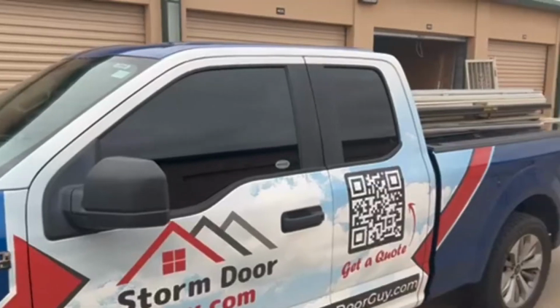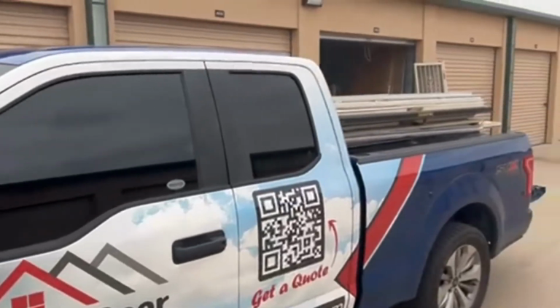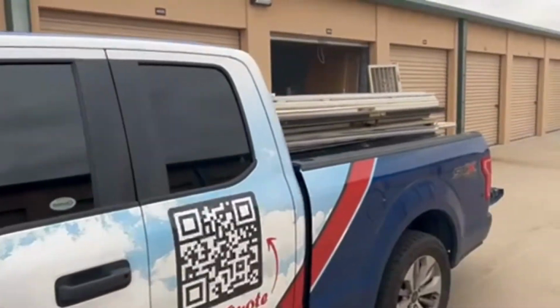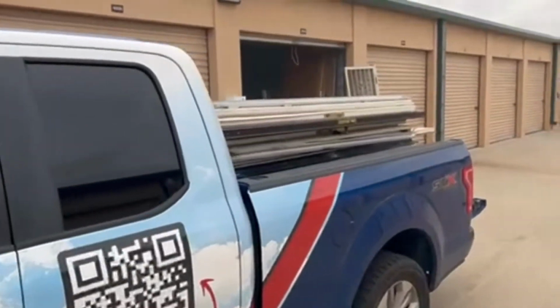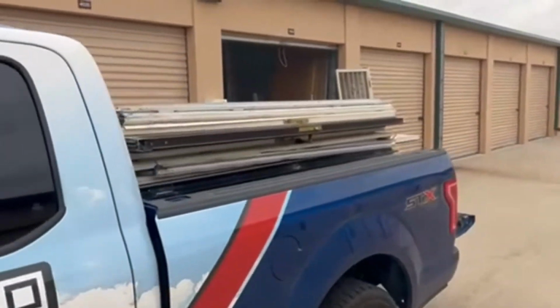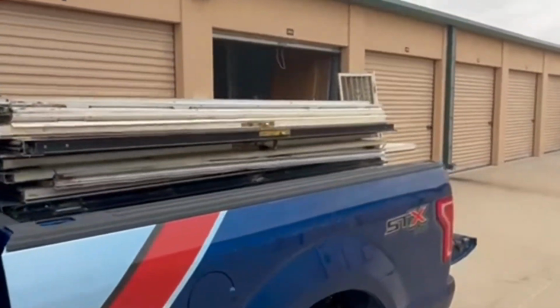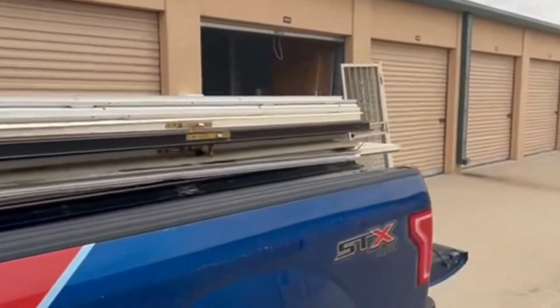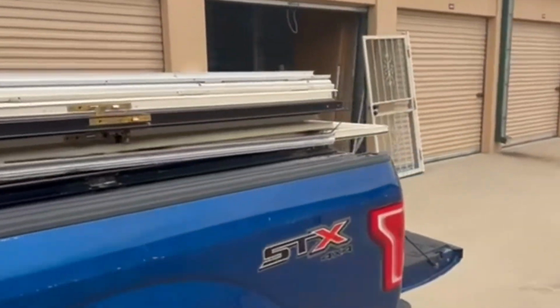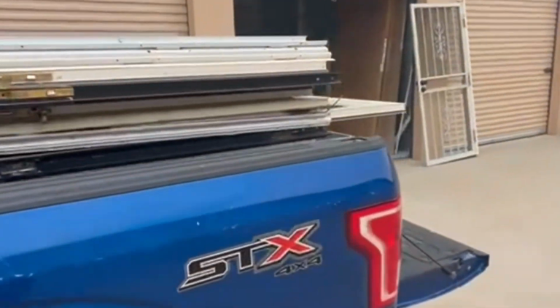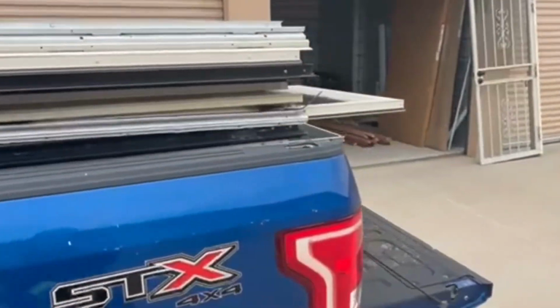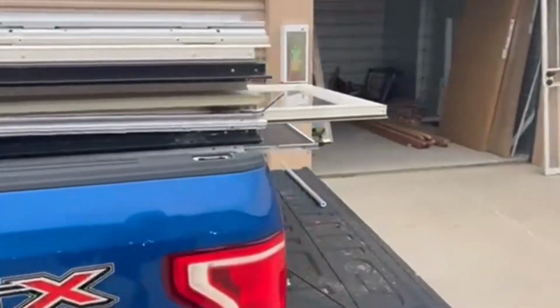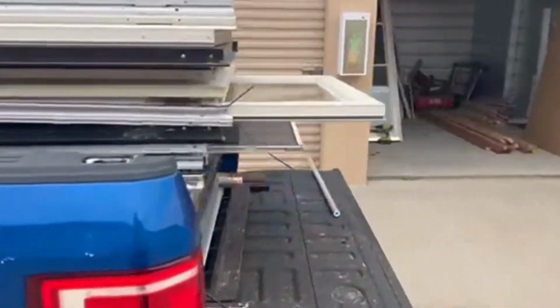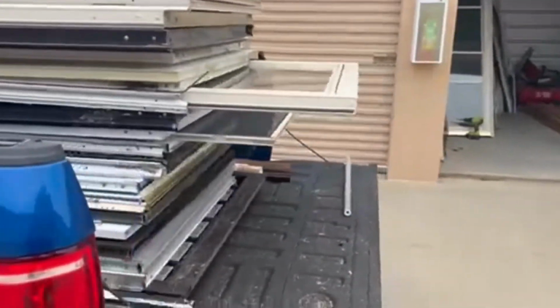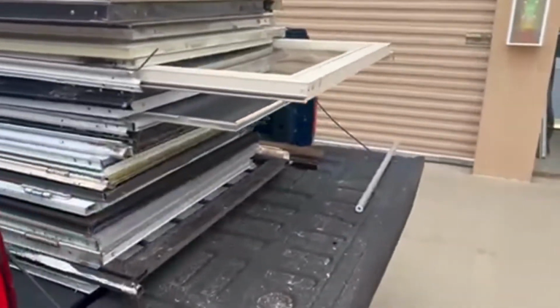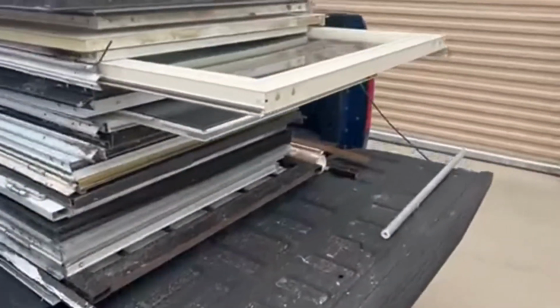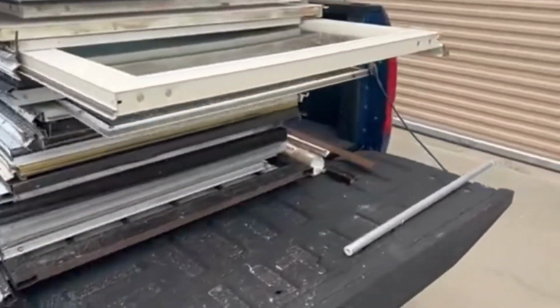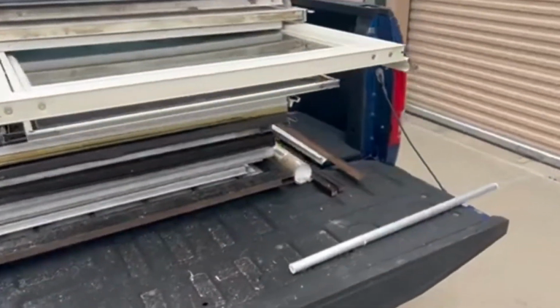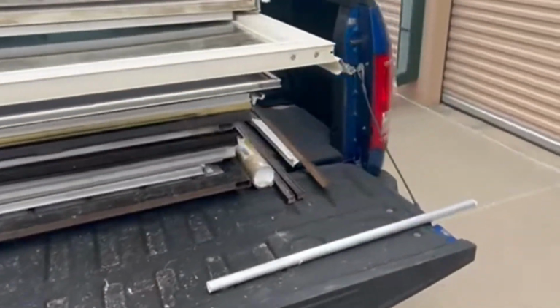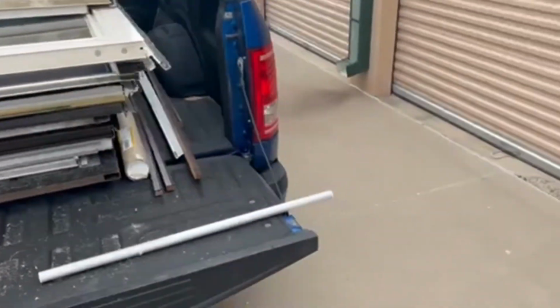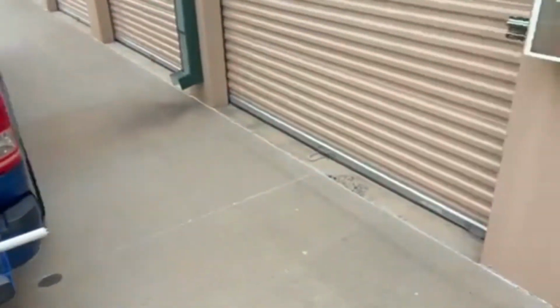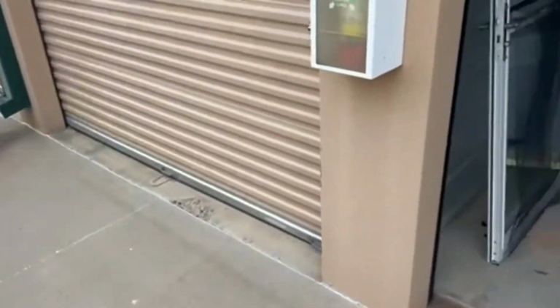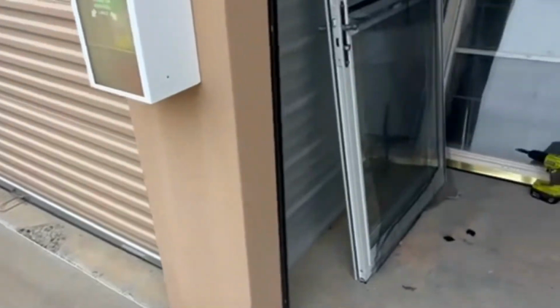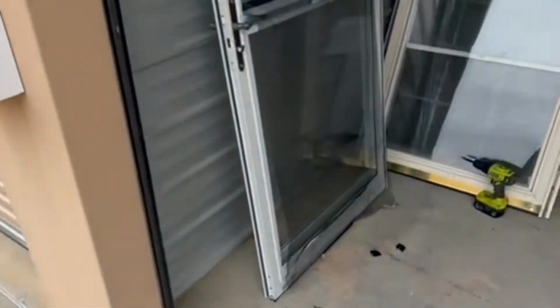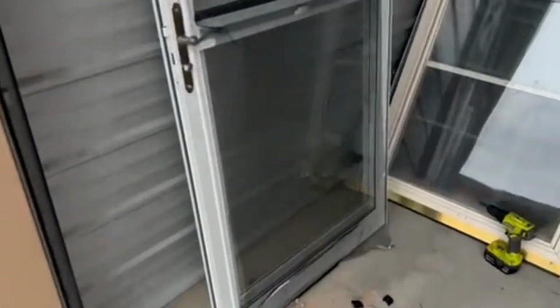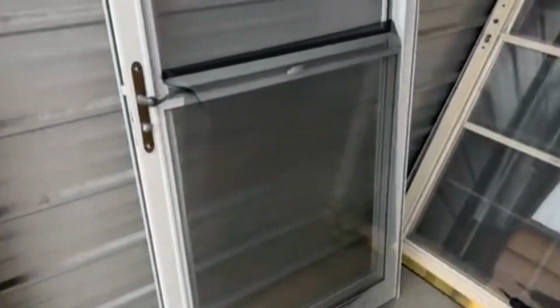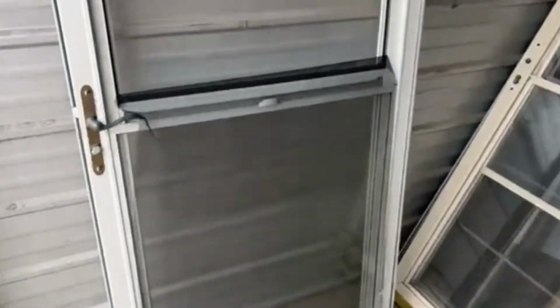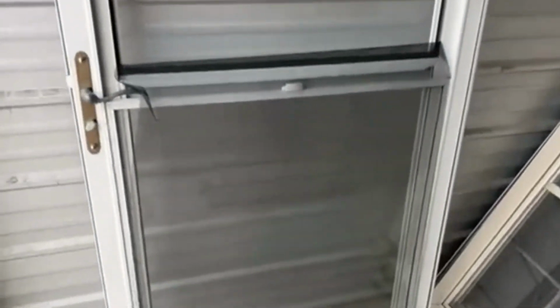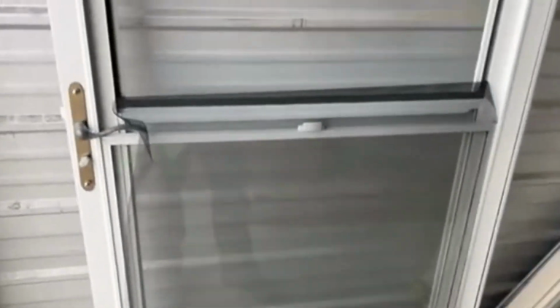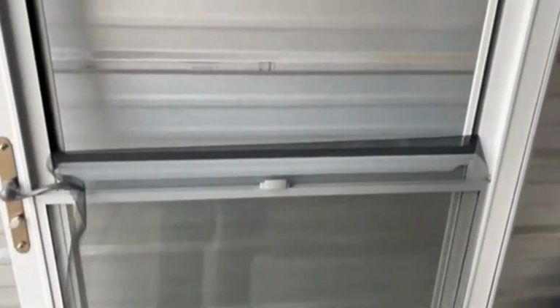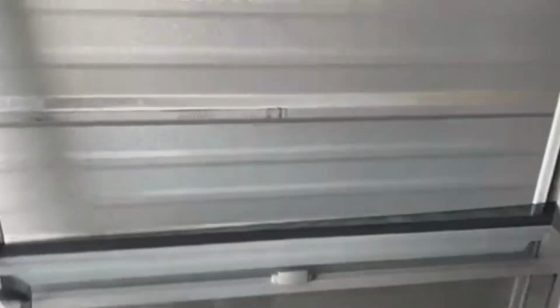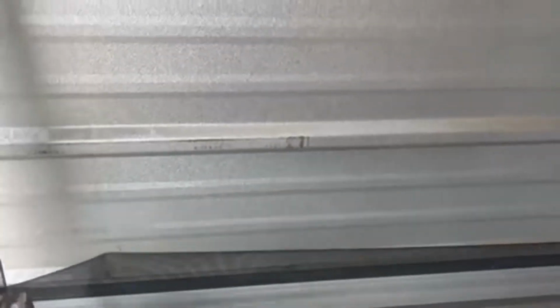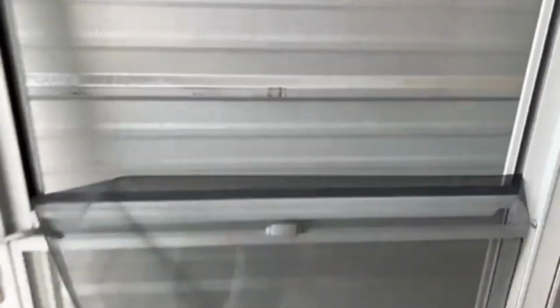Storm Door Guy here, and today I'm going to talk about retractable screens — specifically a product available from Larson called the Tradewinds. This is a Tradewinds retractable screen door.